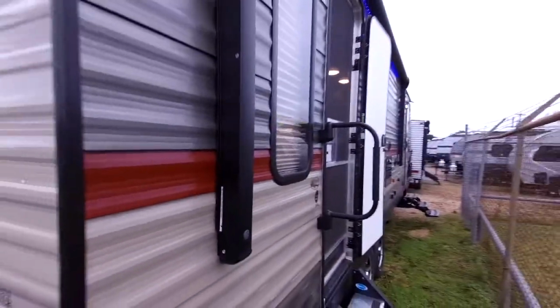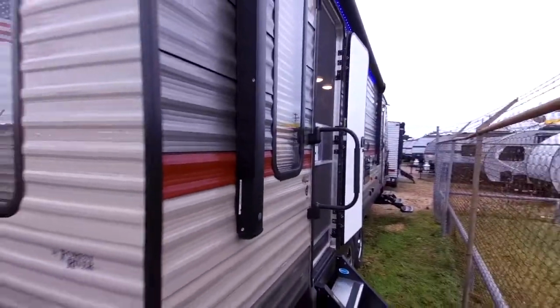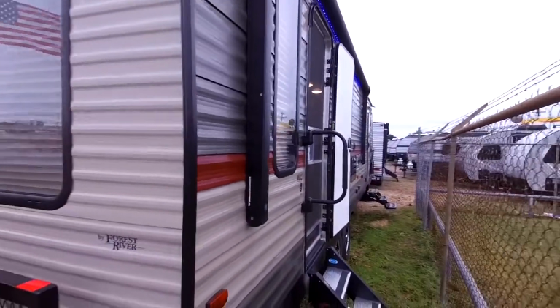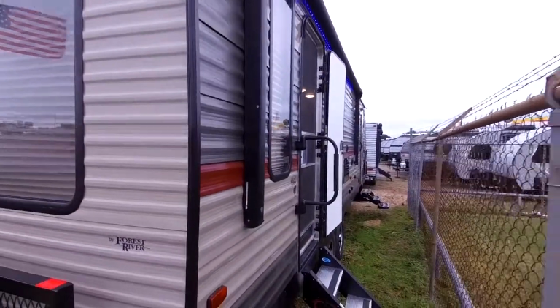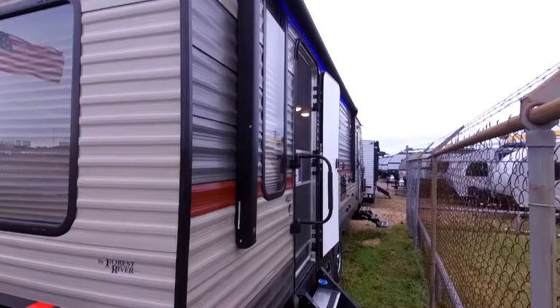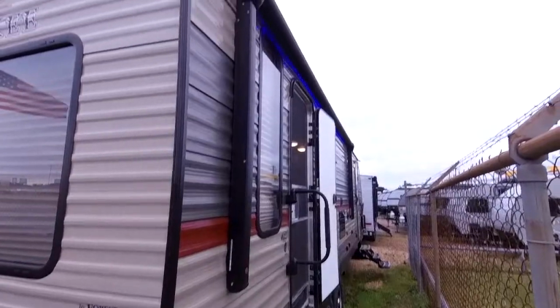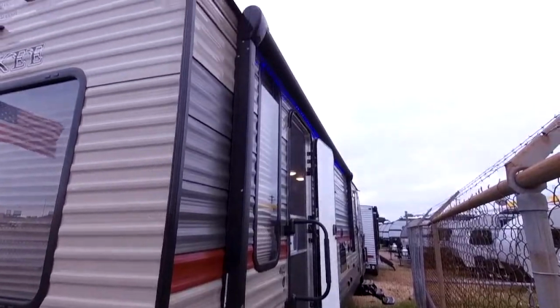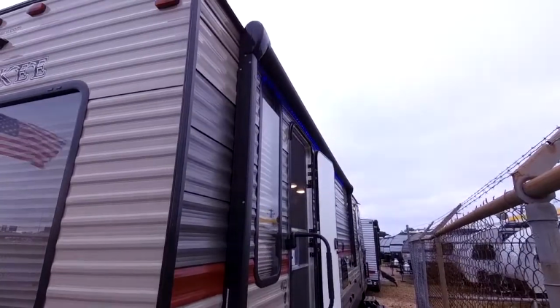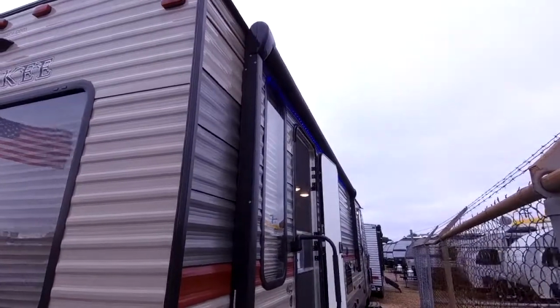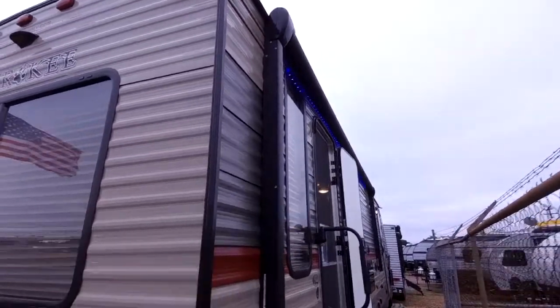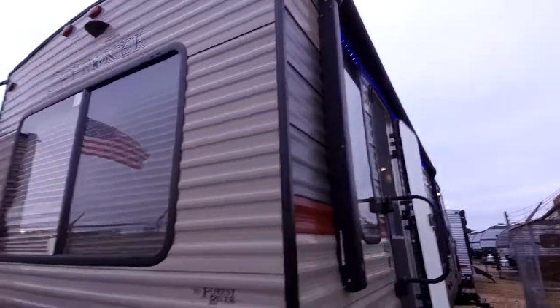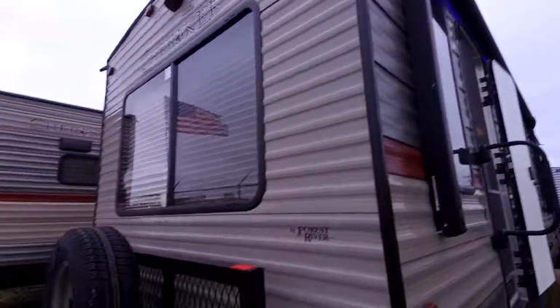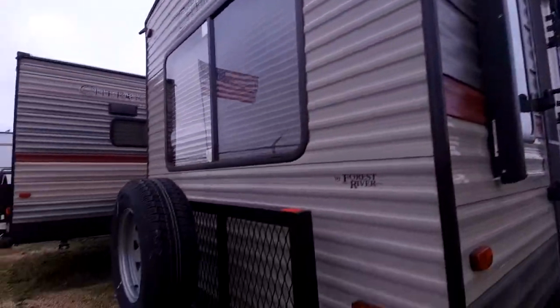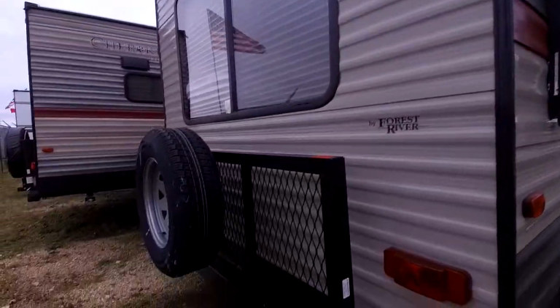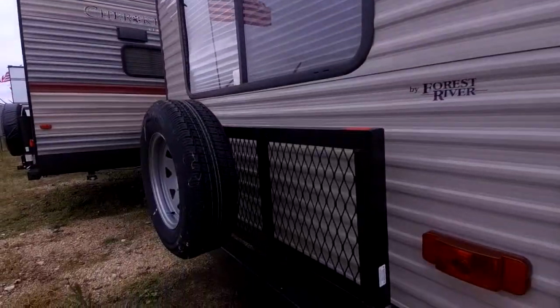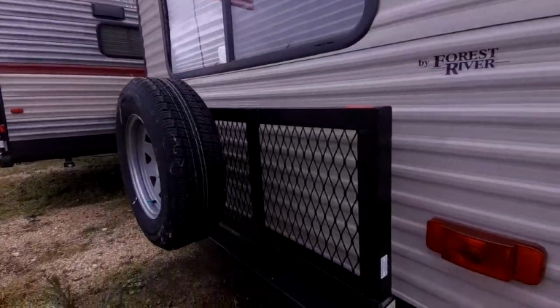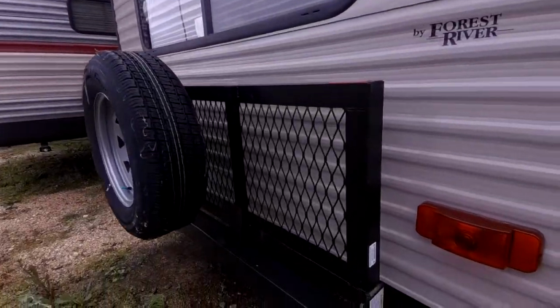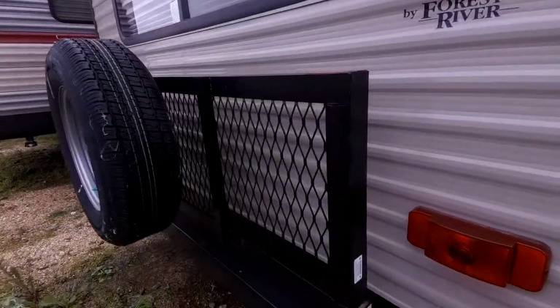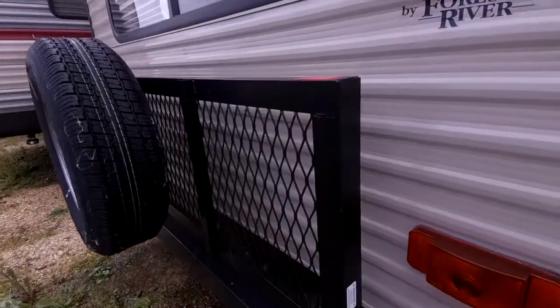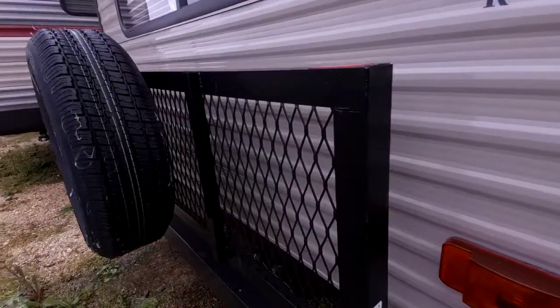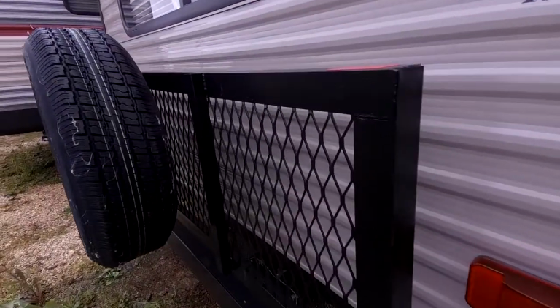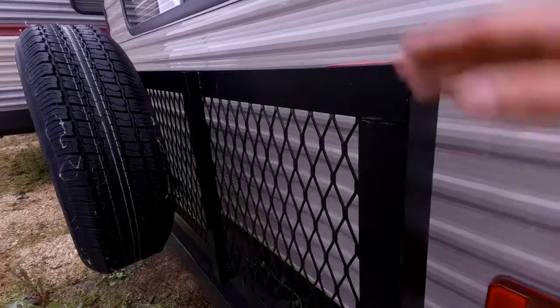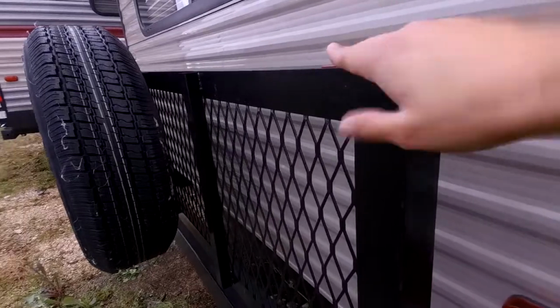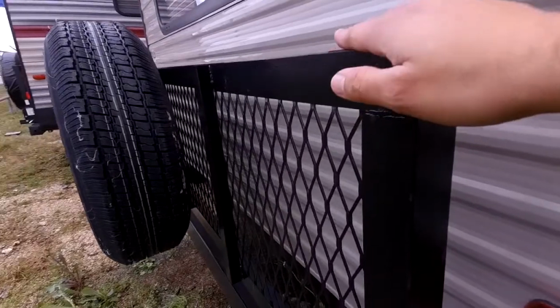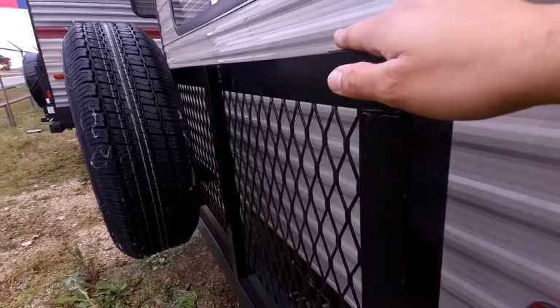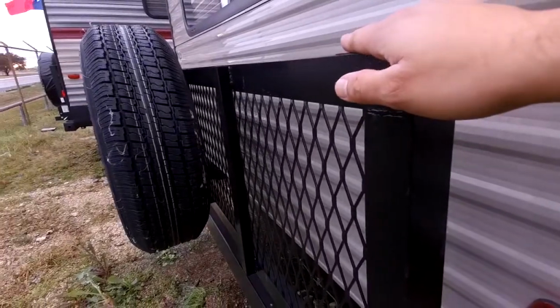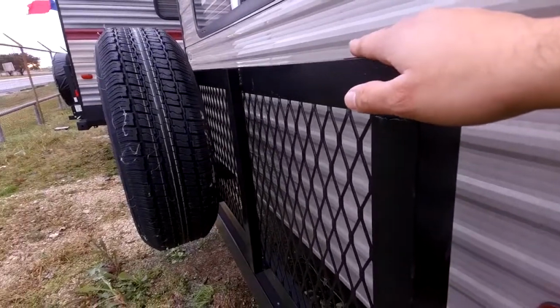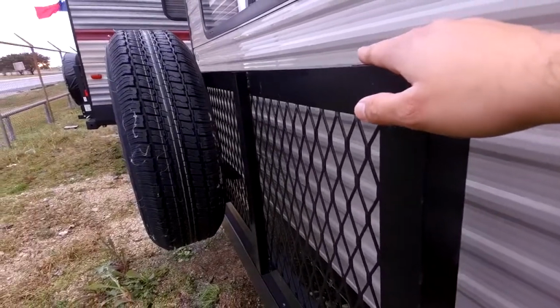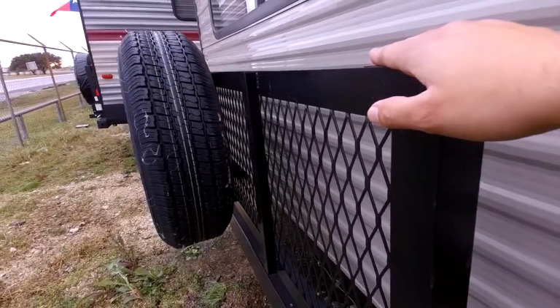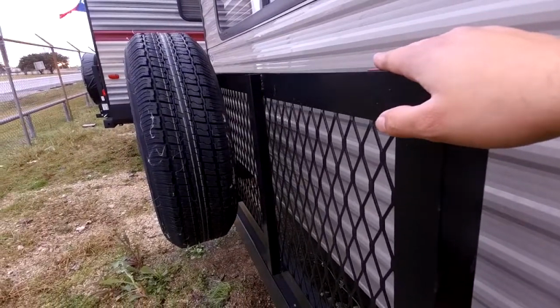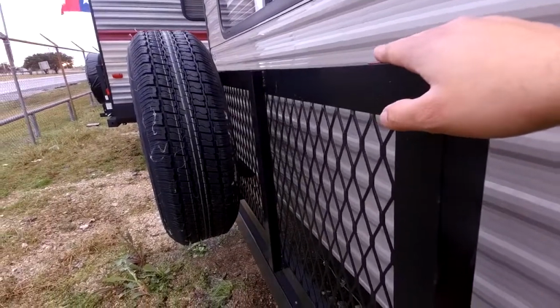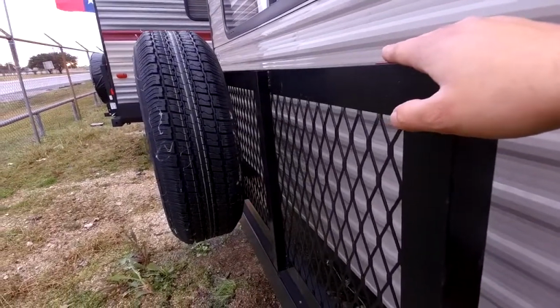The awning is electric on this one as well, which is nice. Right over here is the cargo rack — it's rated for 200 pounds, so you can put a generator, ice chest, stuff like that for extra storage.